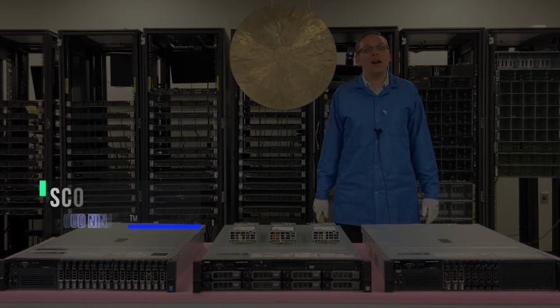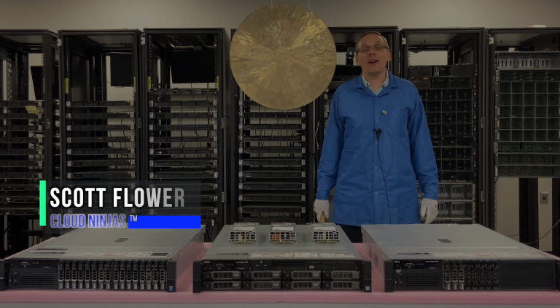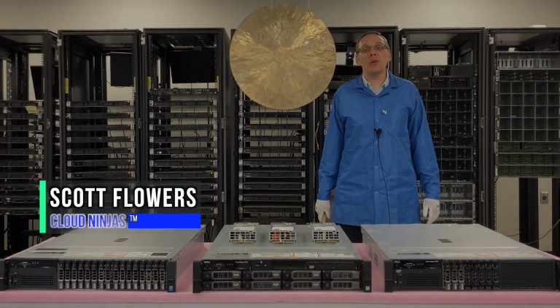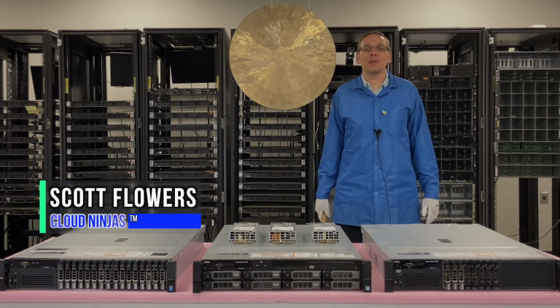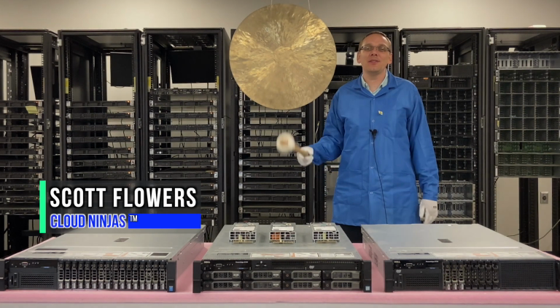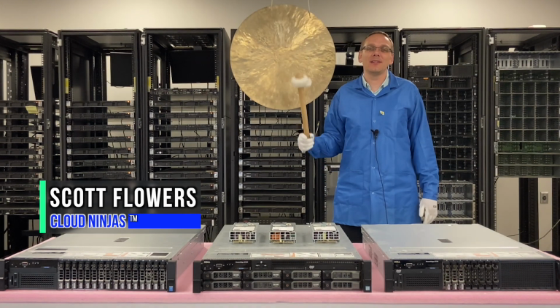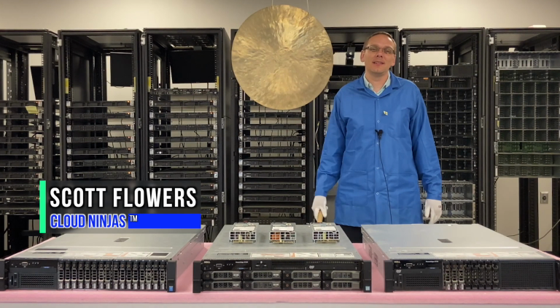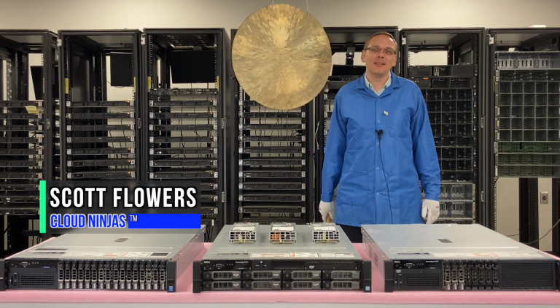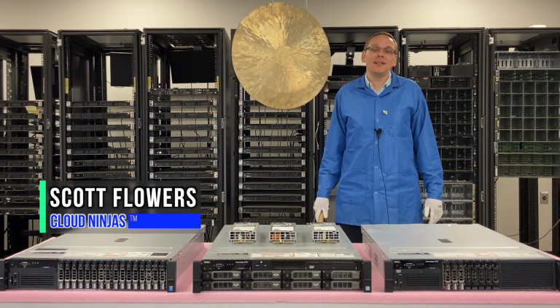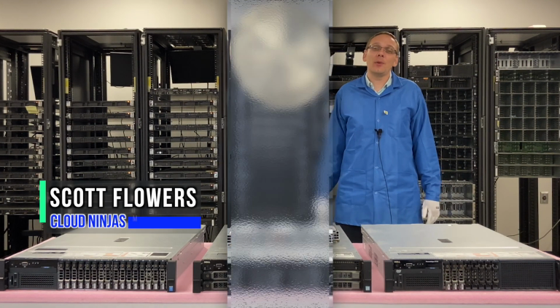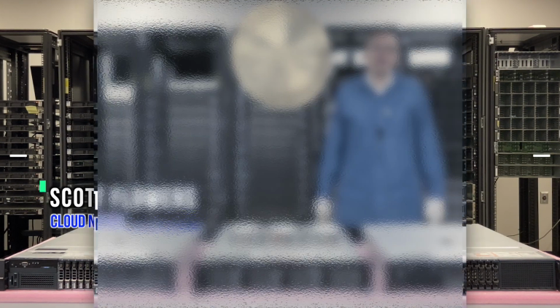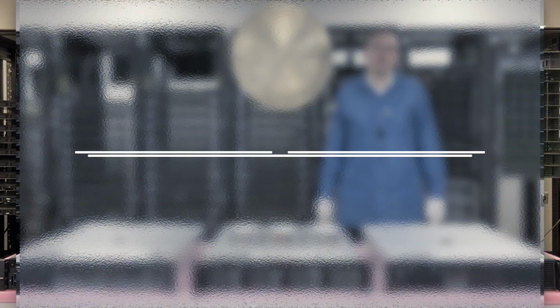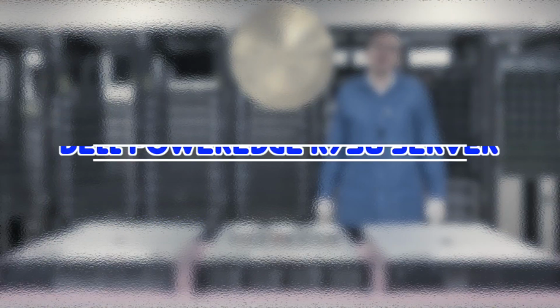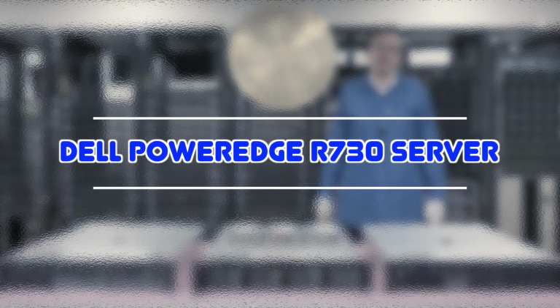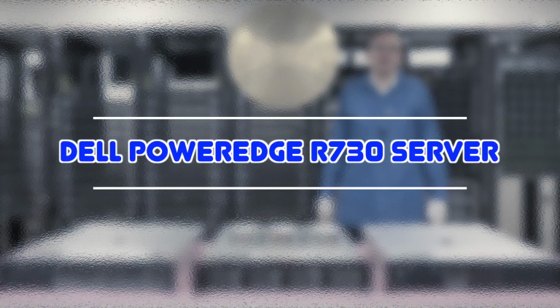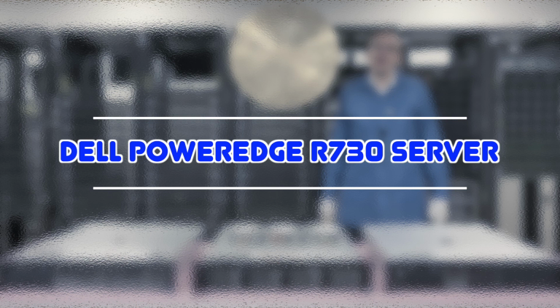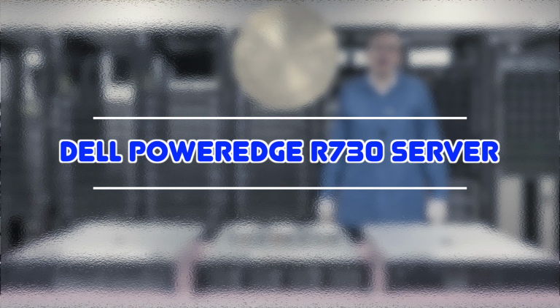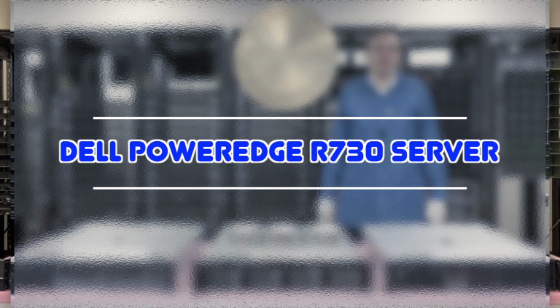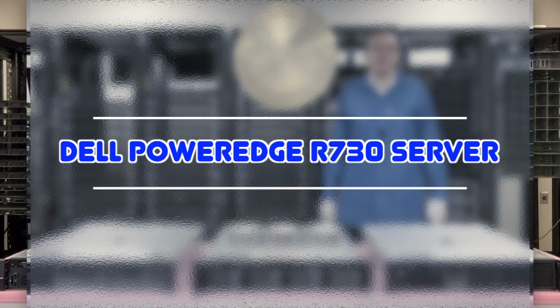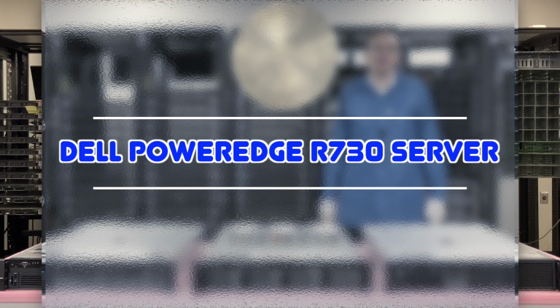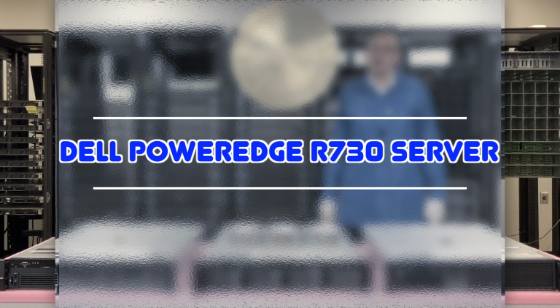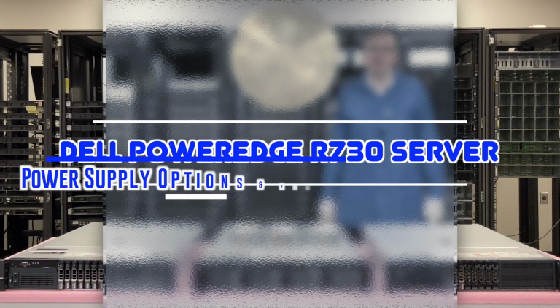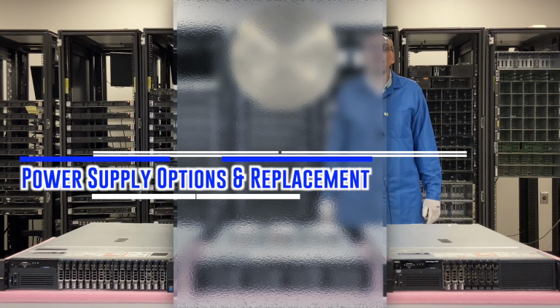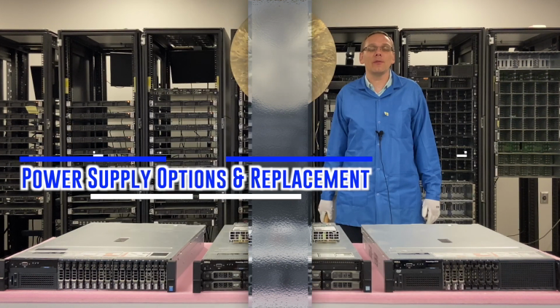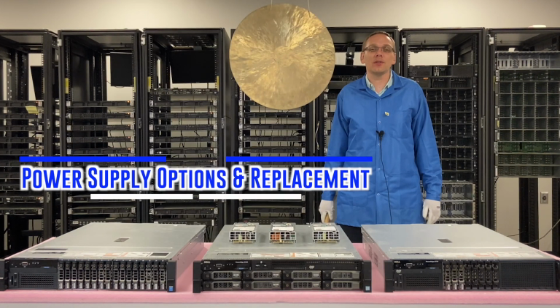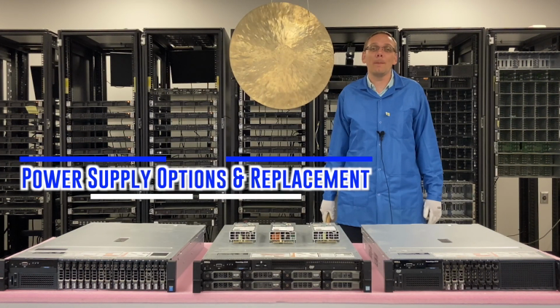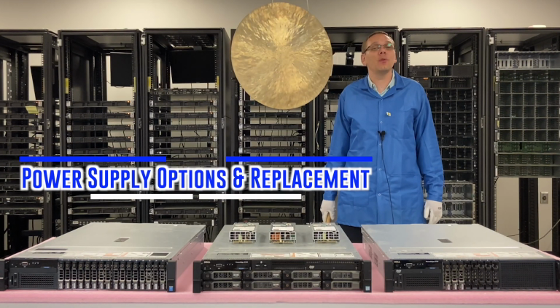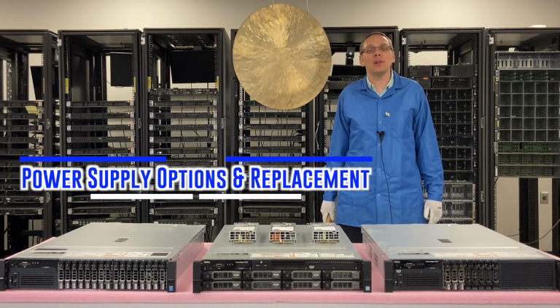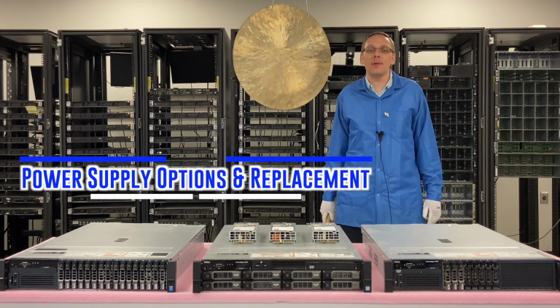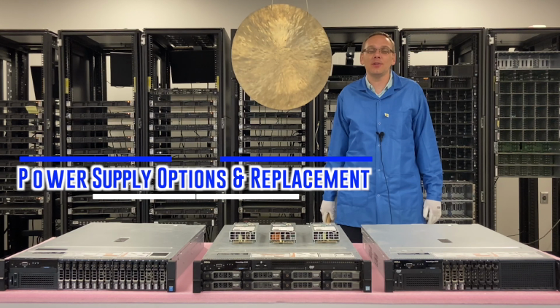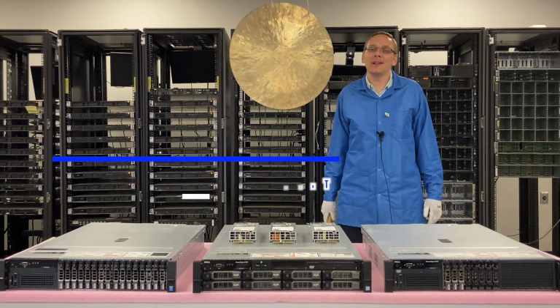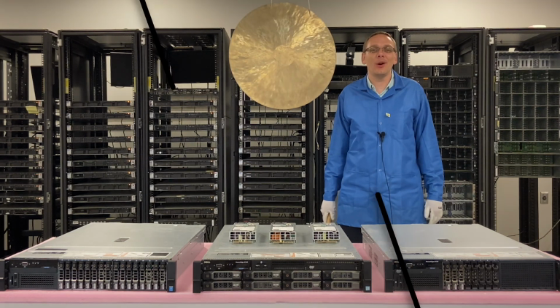I'm Scott Flowers with Cloud Ninjas. Today we're going to continue our series on the Dell PowerEdge R730 server. Specifically in this video, we're going to focus on power supply options. Let's get going.